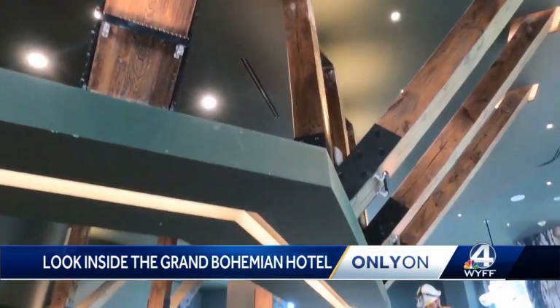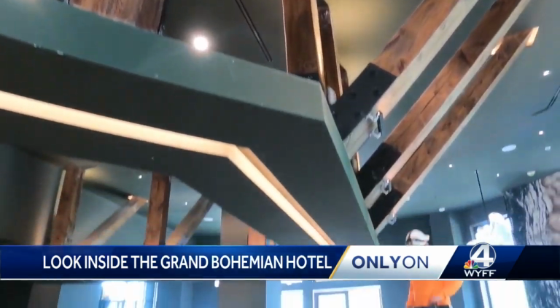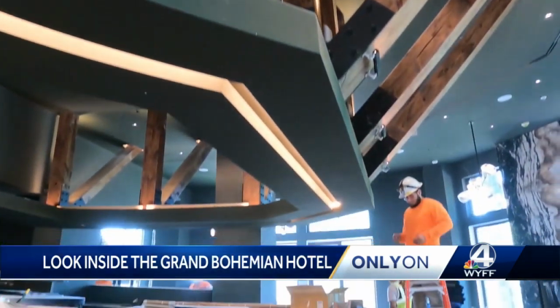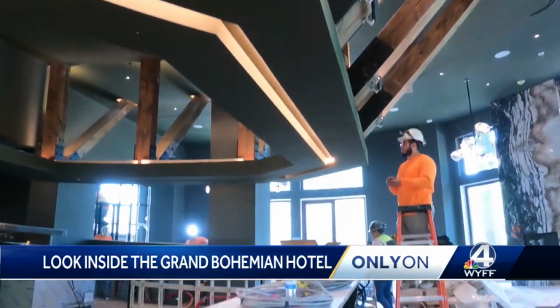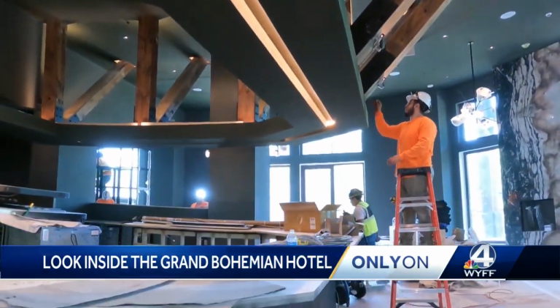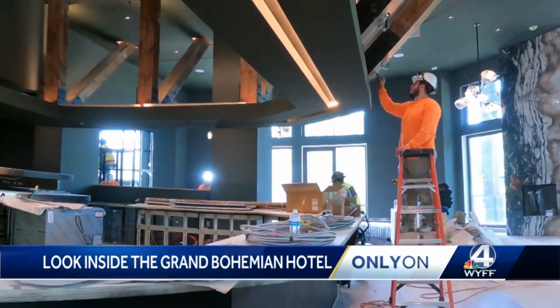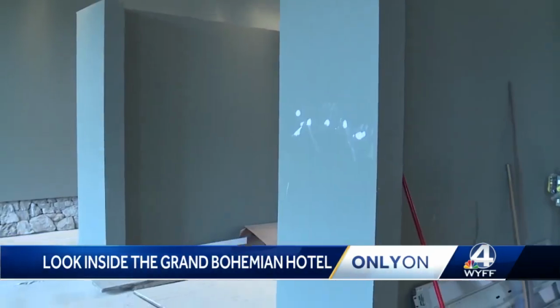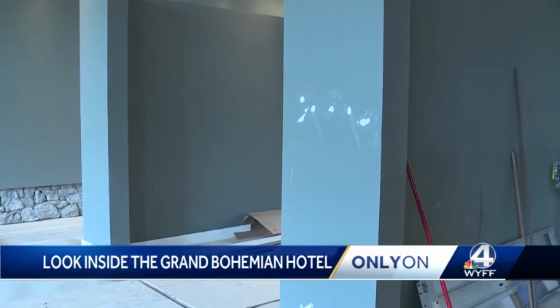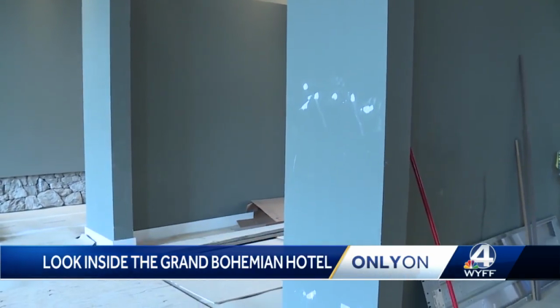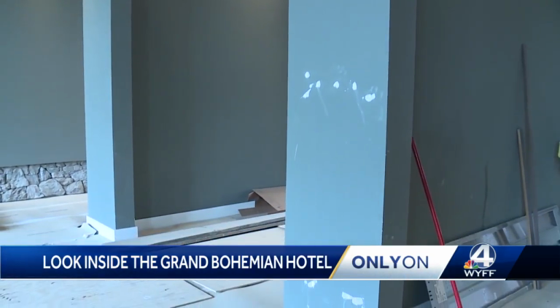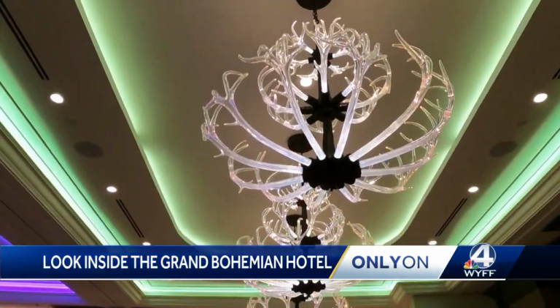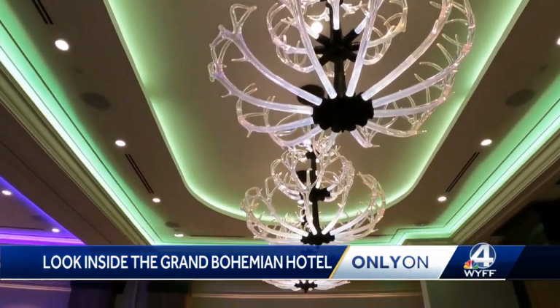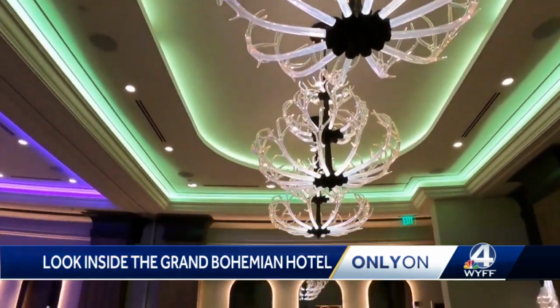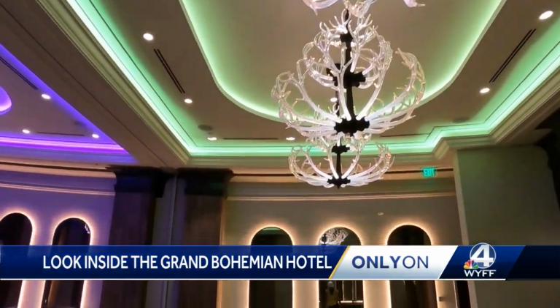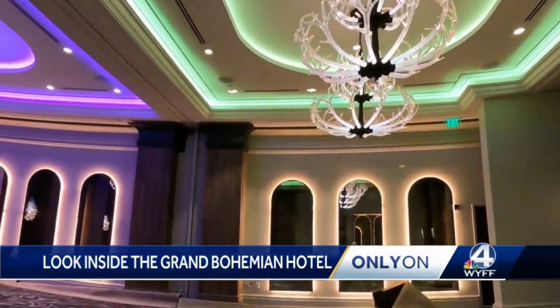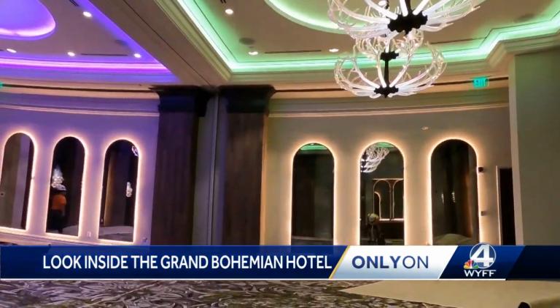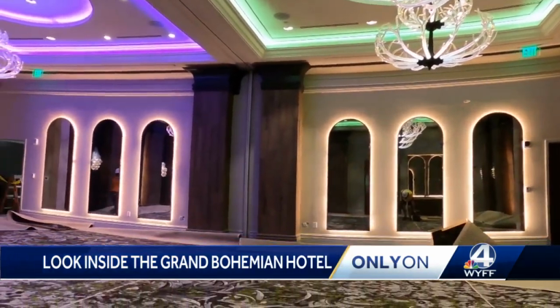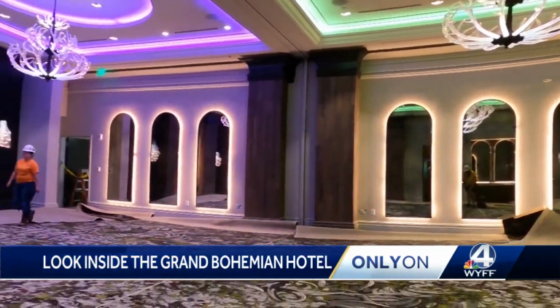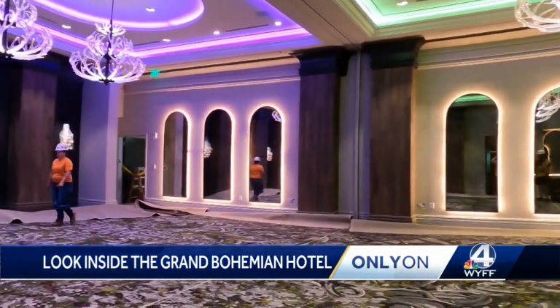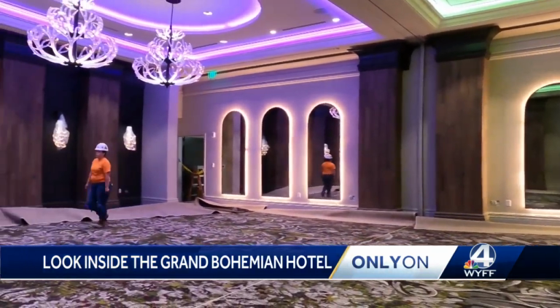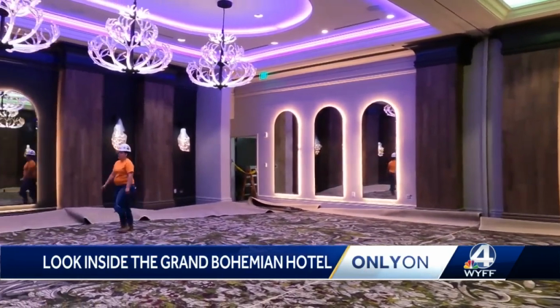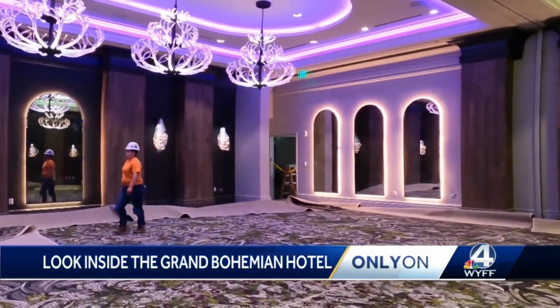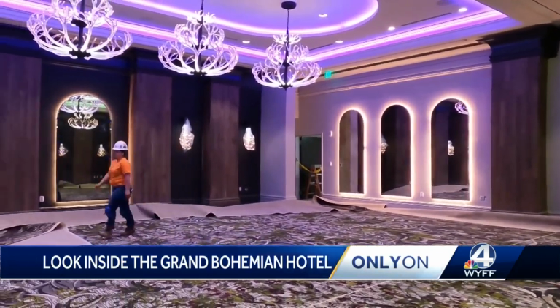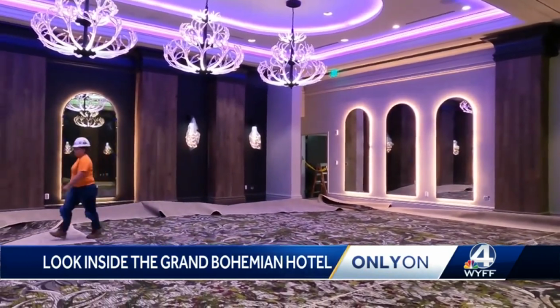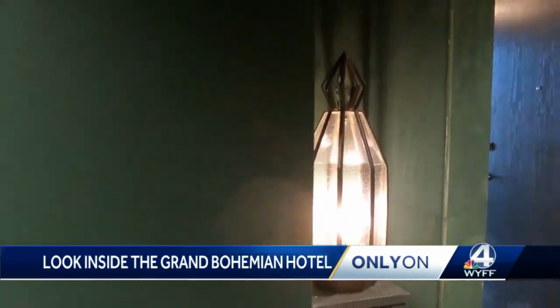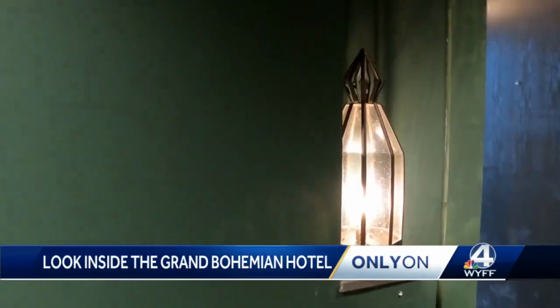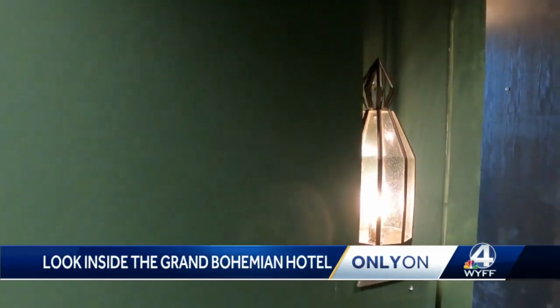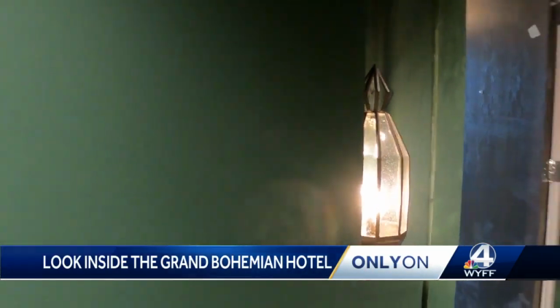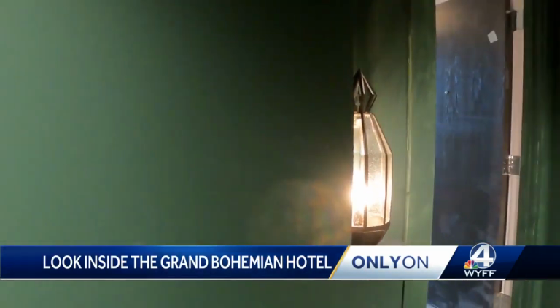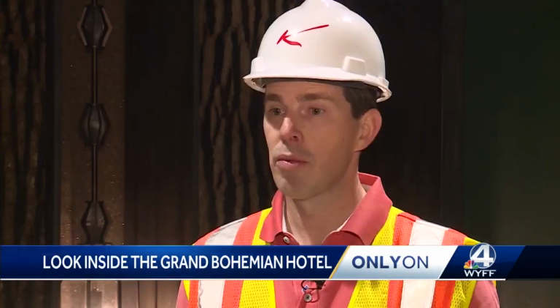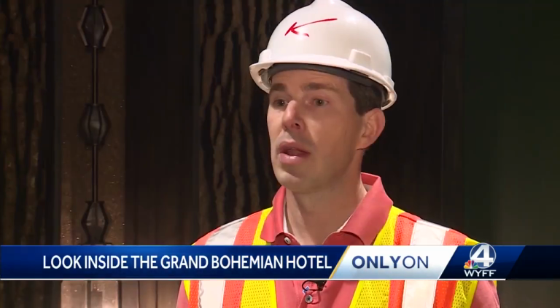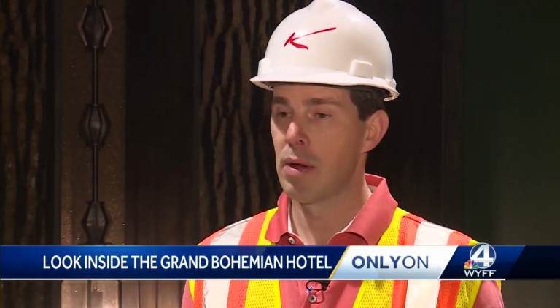On the main level is a restaurant, art gallery, bar, ballroom, meeting space, private dining options, and a wine room. The list goes on. Everything that we do in our hotels, we create an experience.